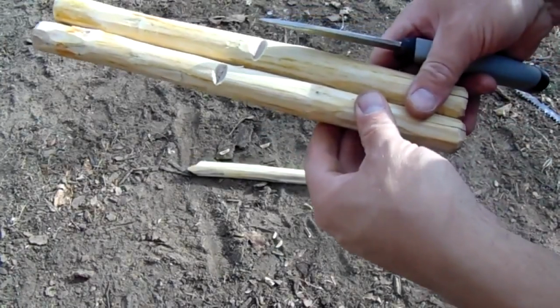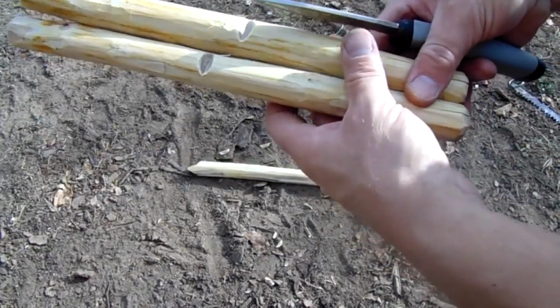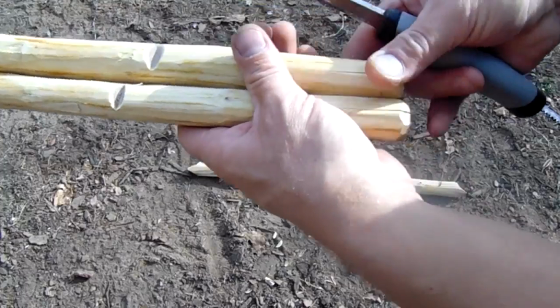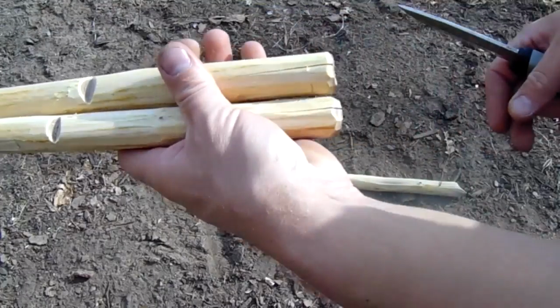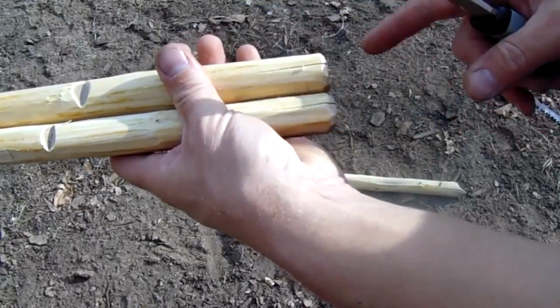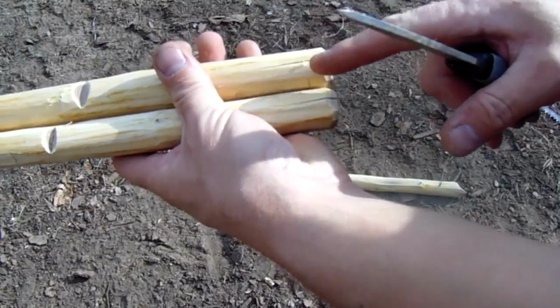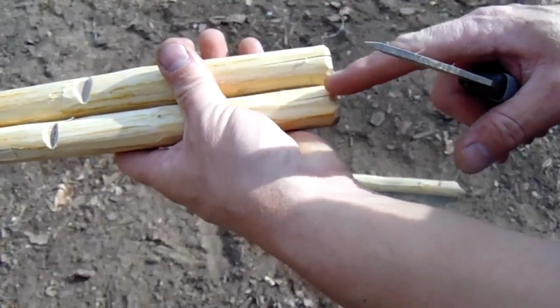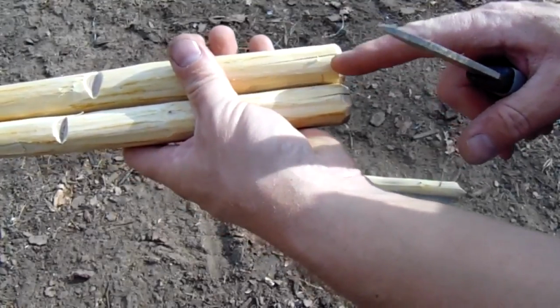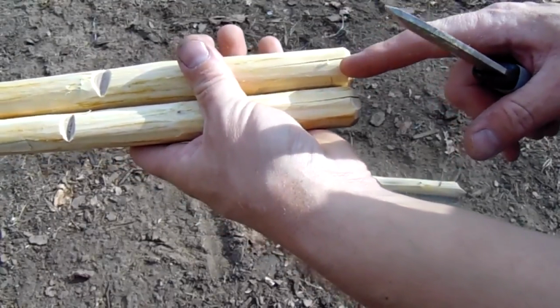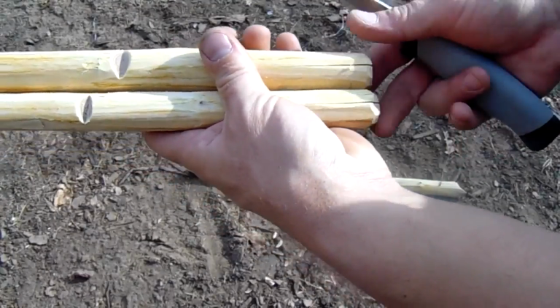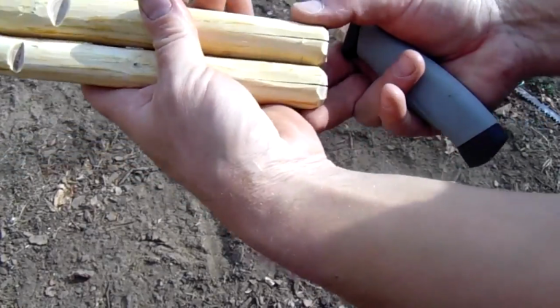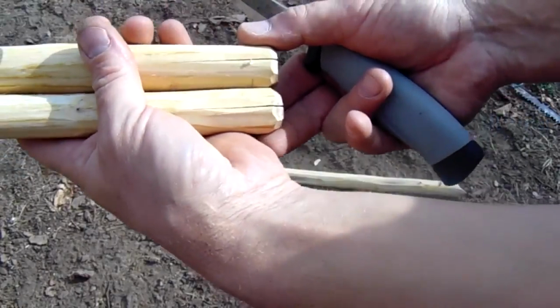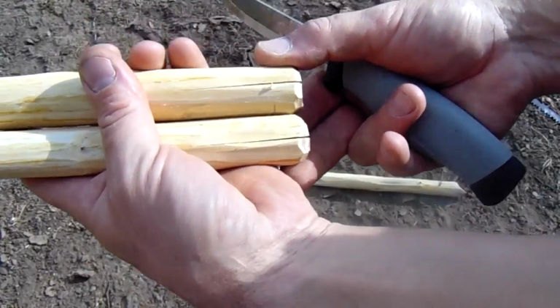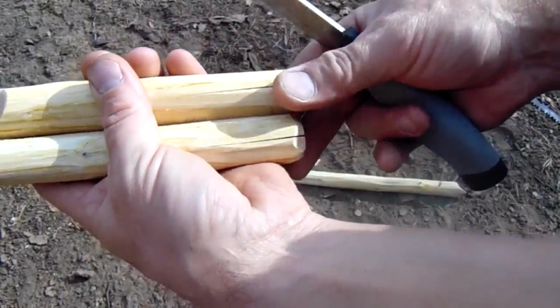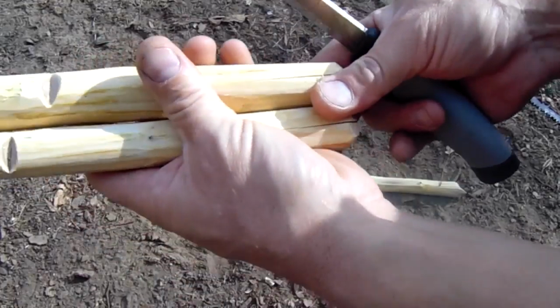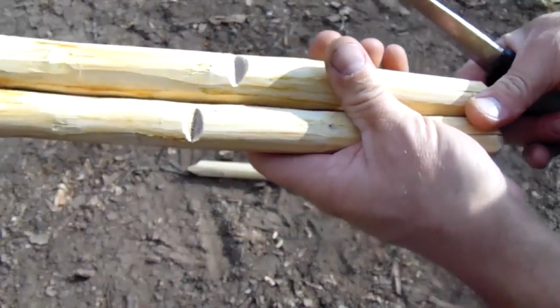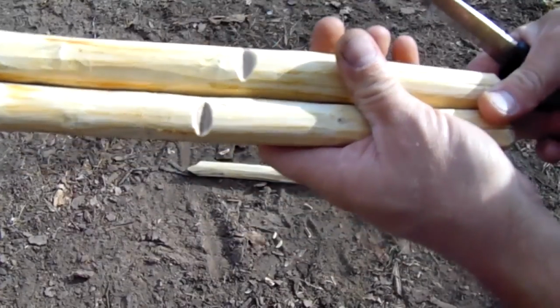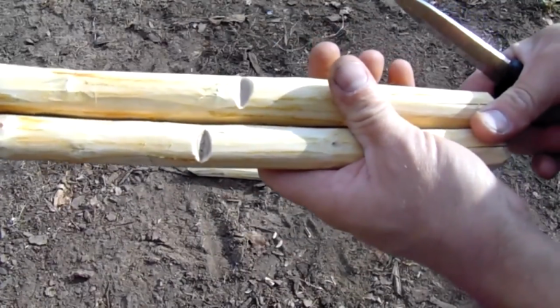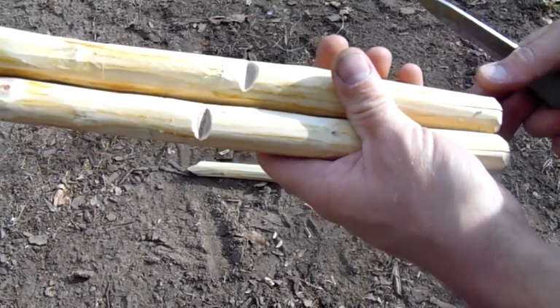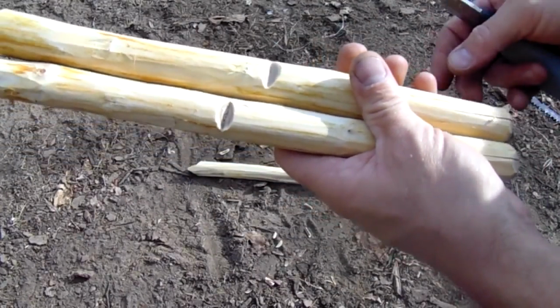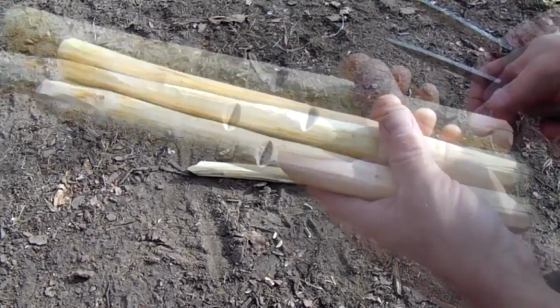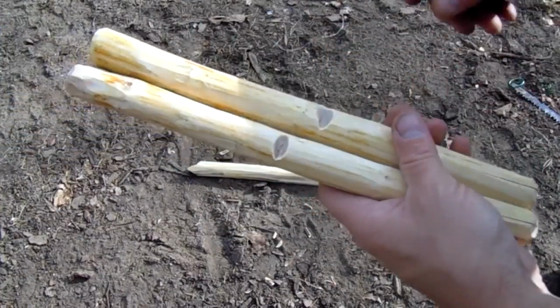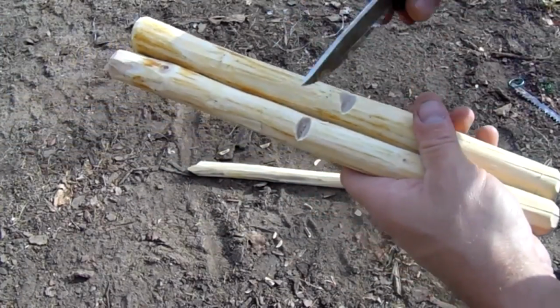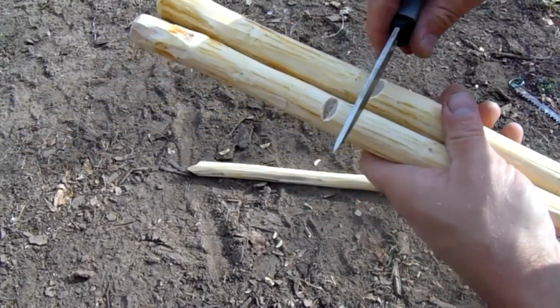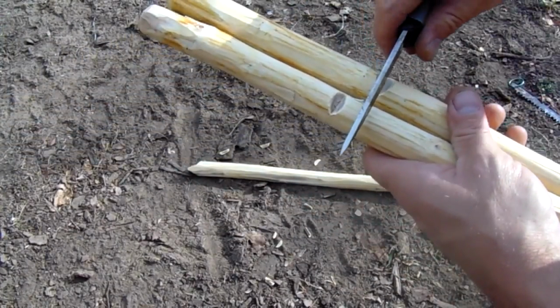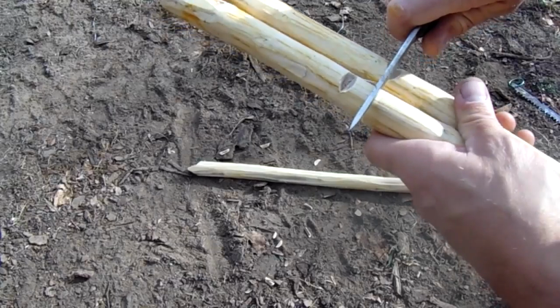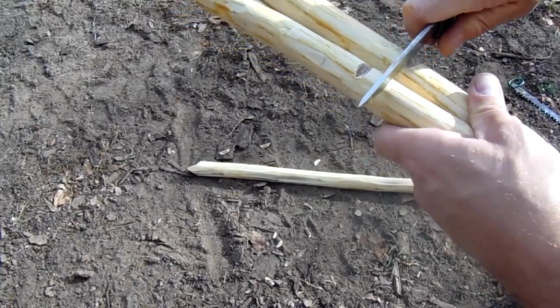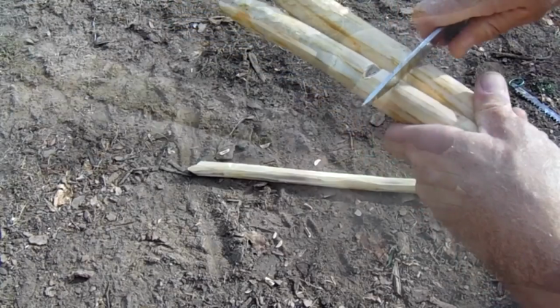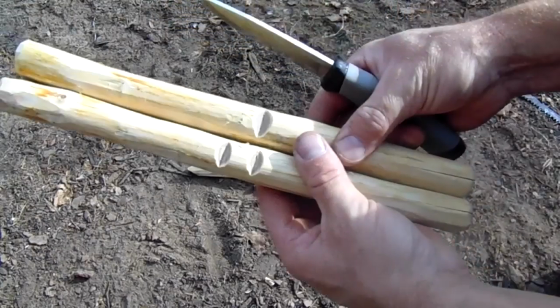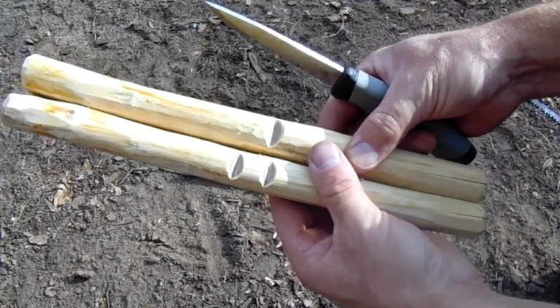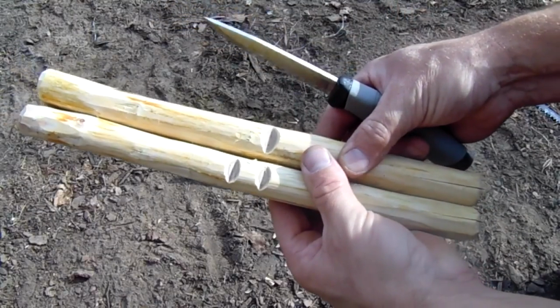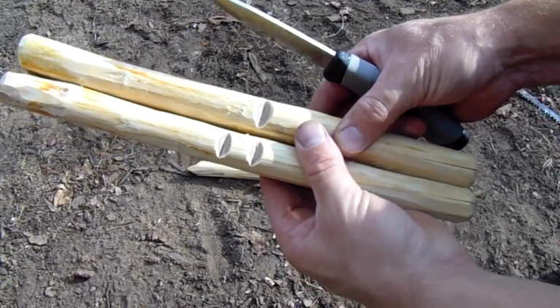Remember when I said to make sure the split ends were both on the same side? Yeah, I didn't do that. Oh well, I'll just carve another notch. There, that'll work.